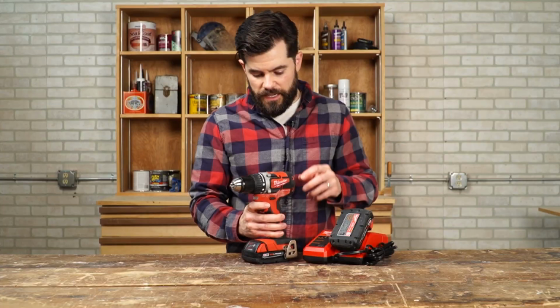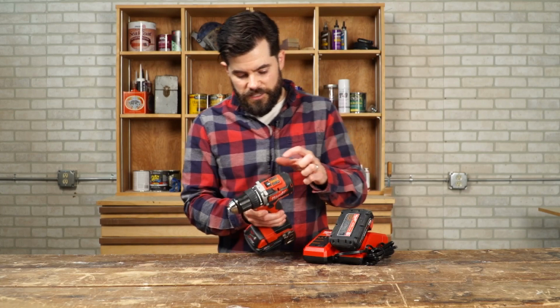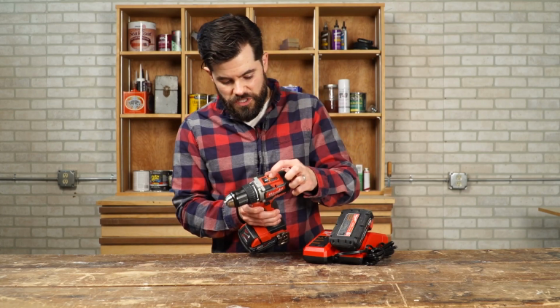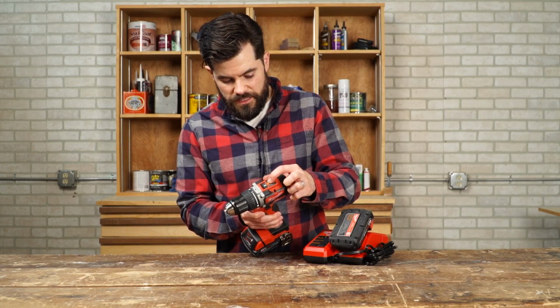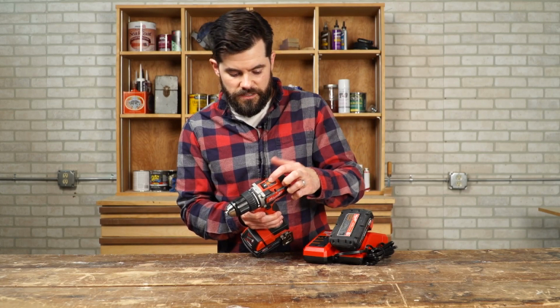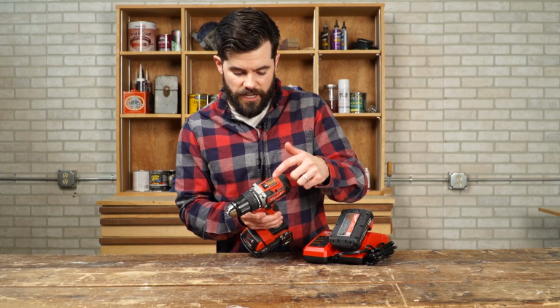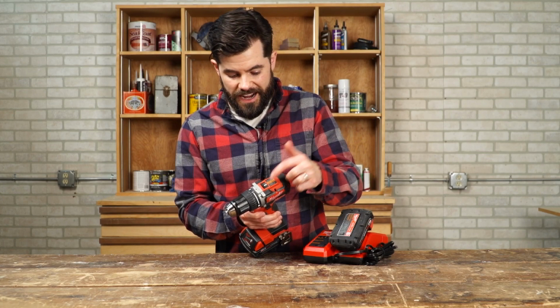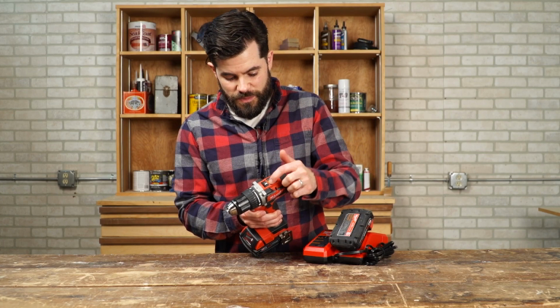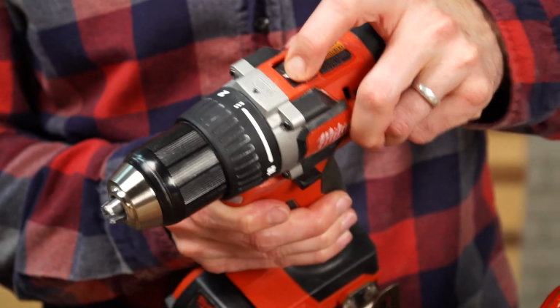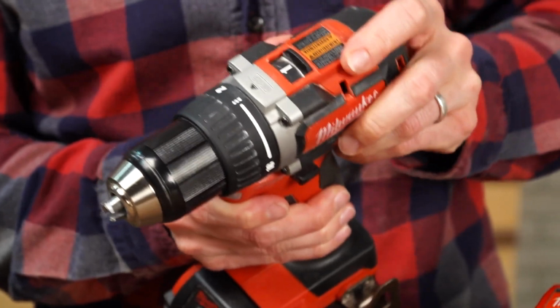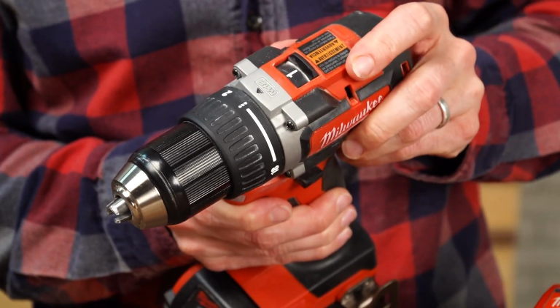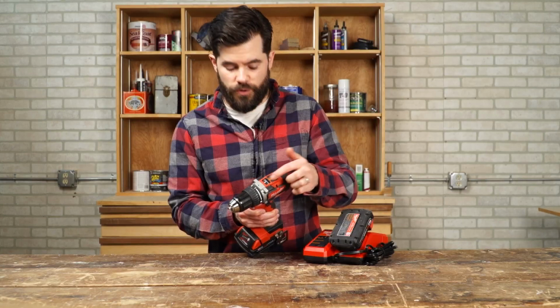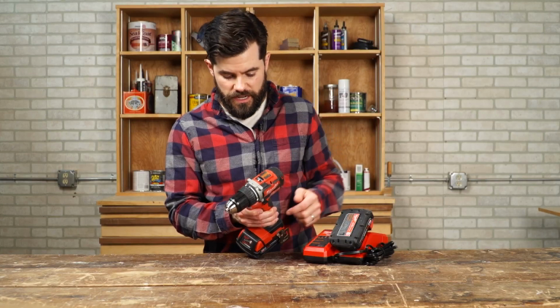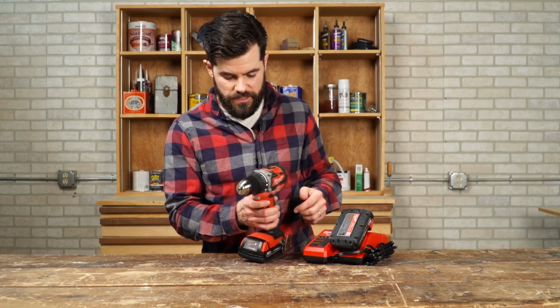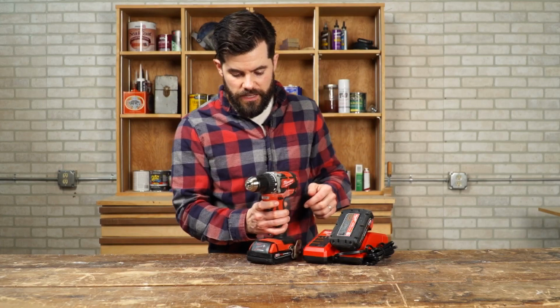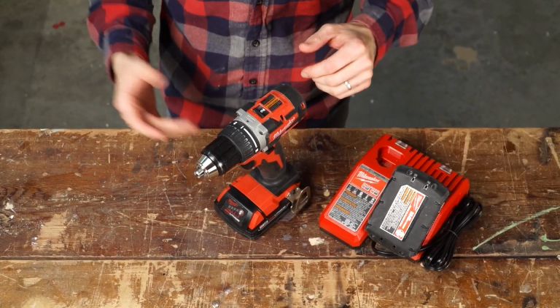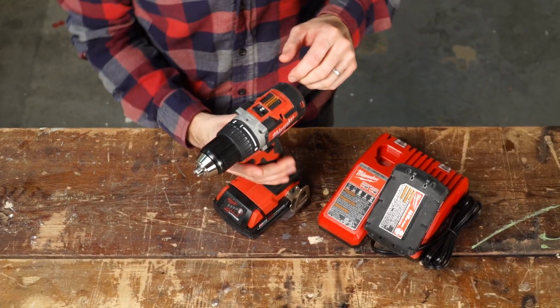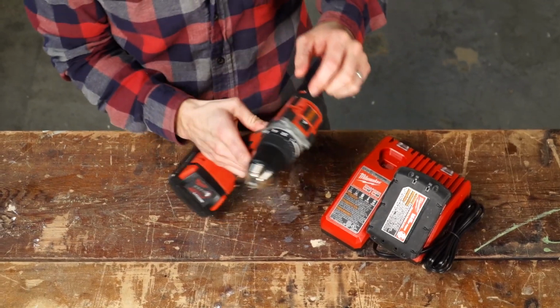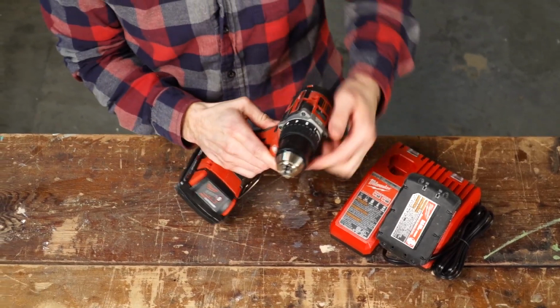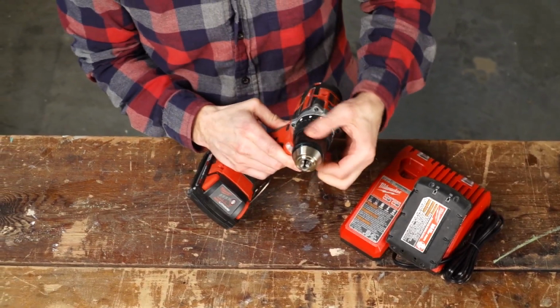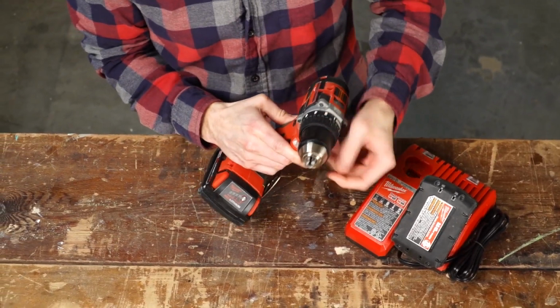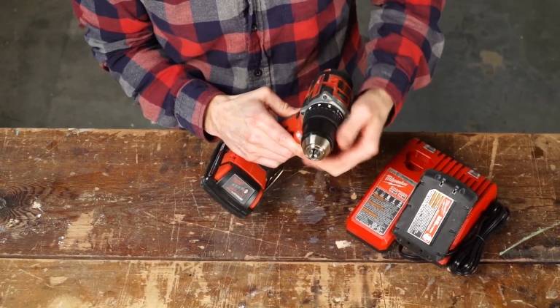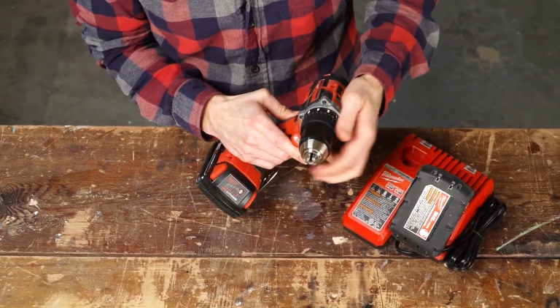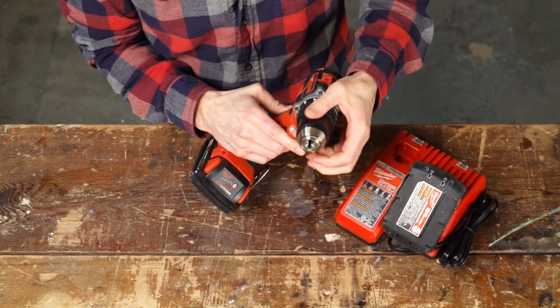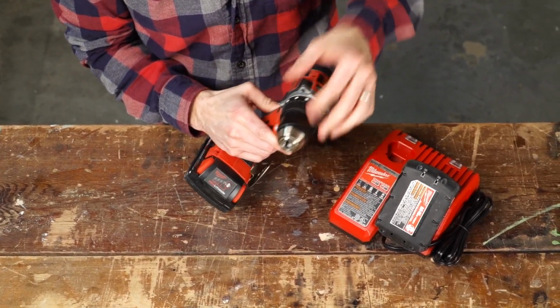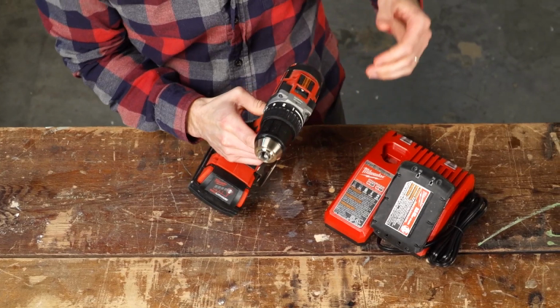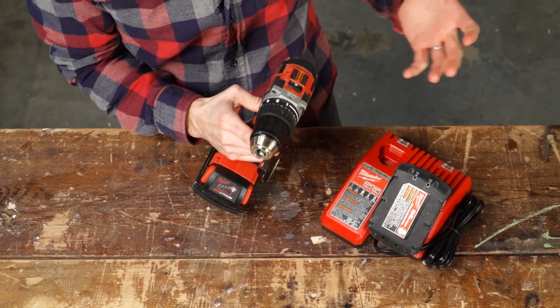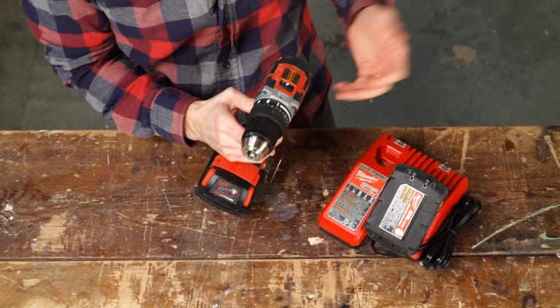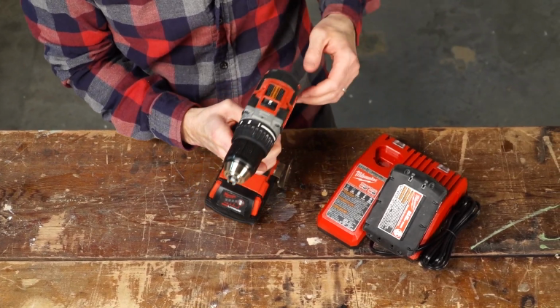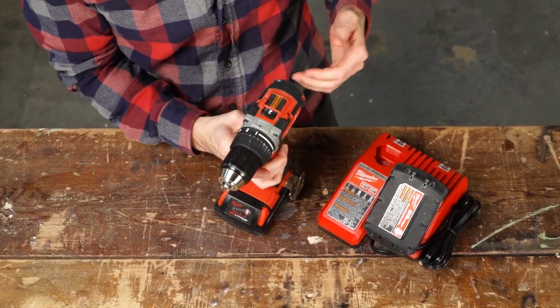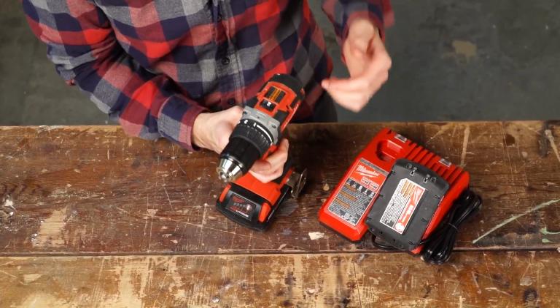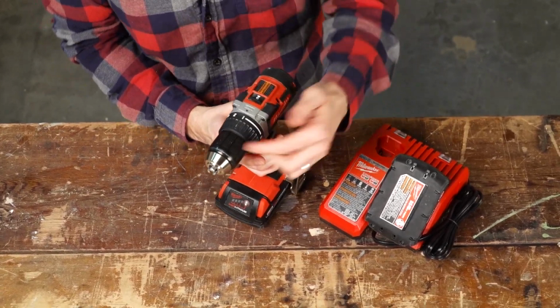It's got two speed settings — your high speed and your high torque settings. The other thing I look for in a drill is the chuck, which is made out of metal. I just think it holds up a little bit longer than the plastic kind.